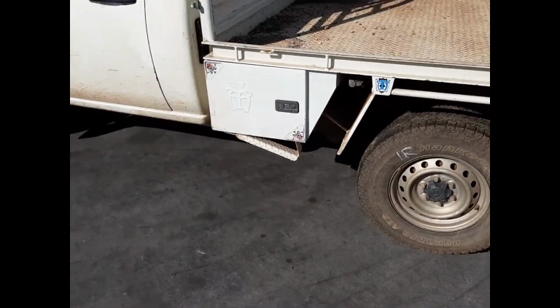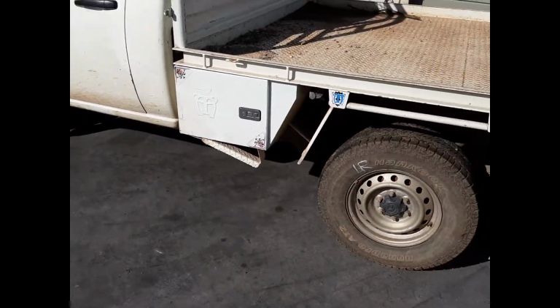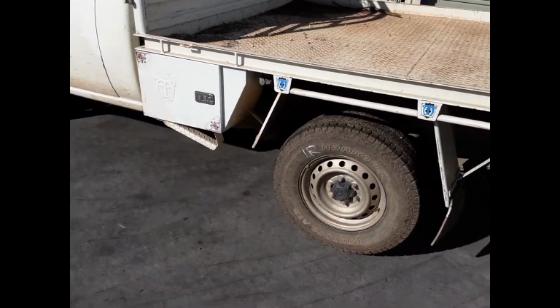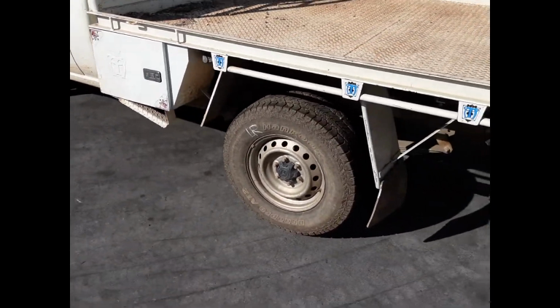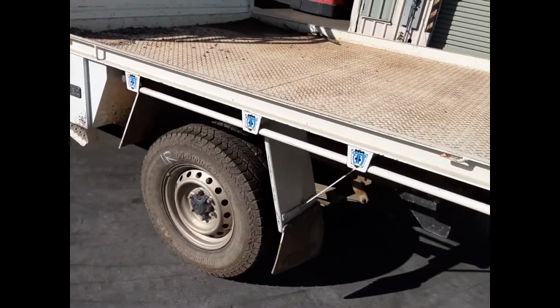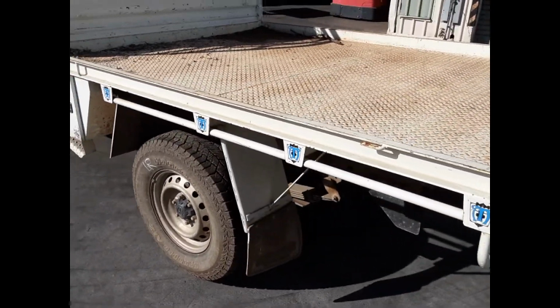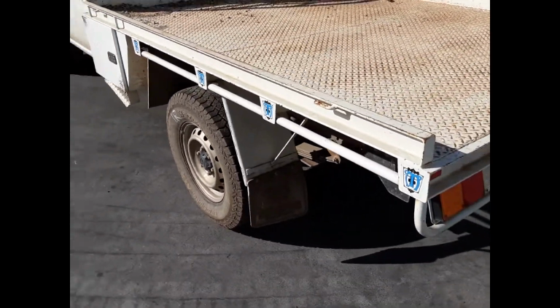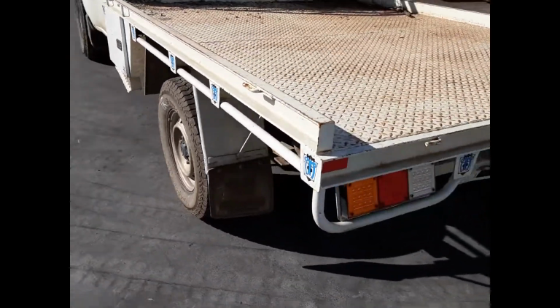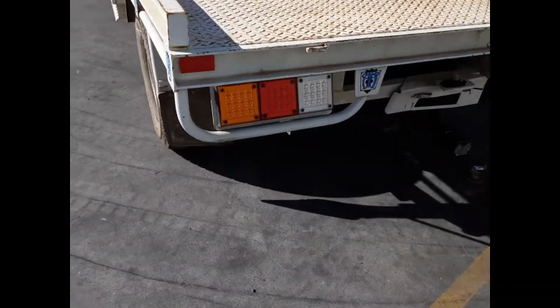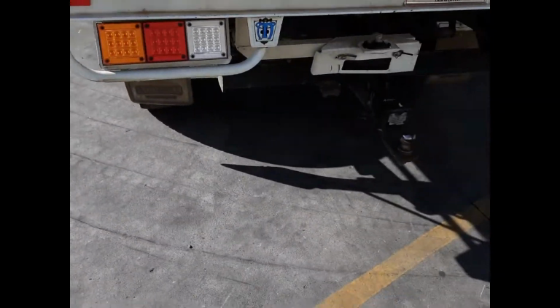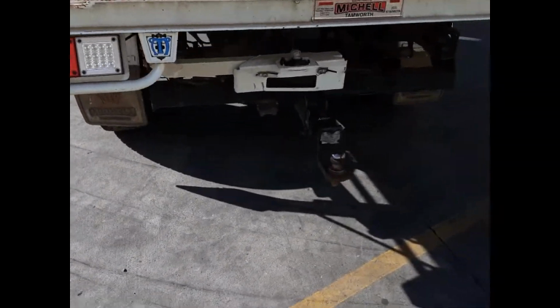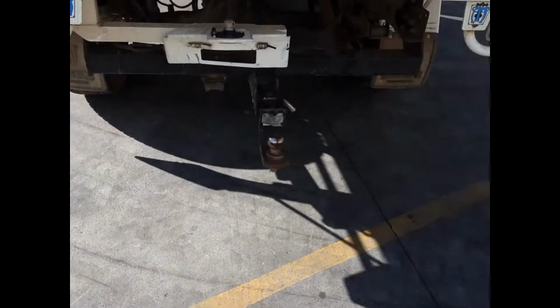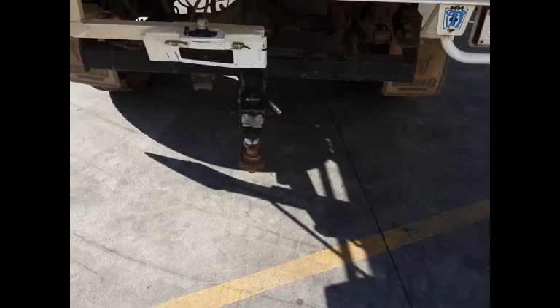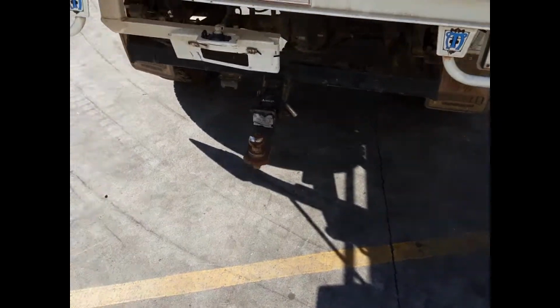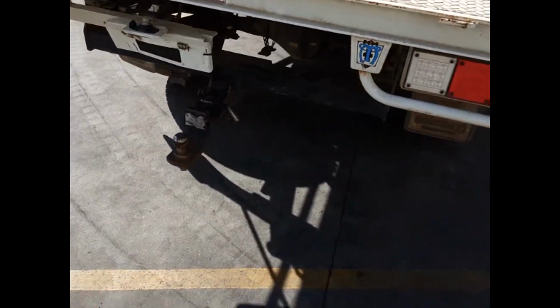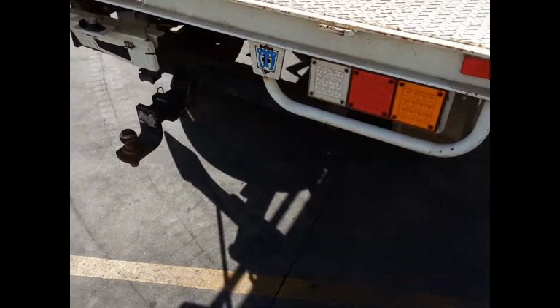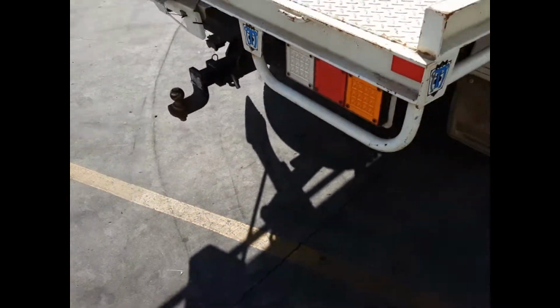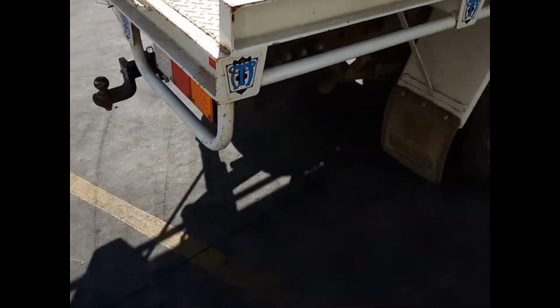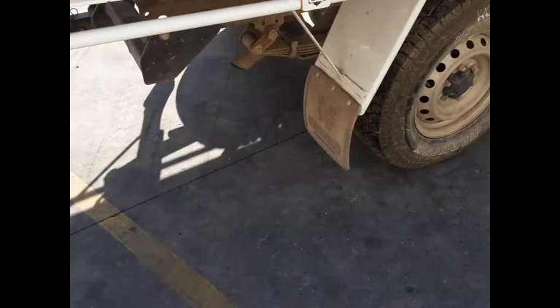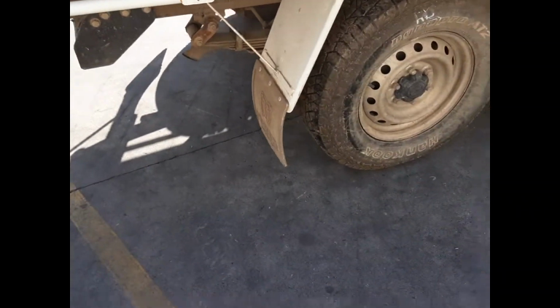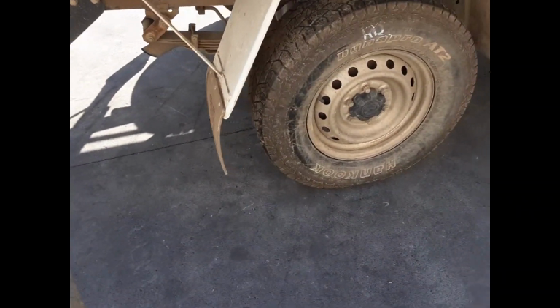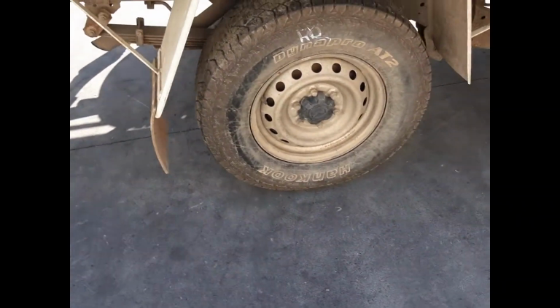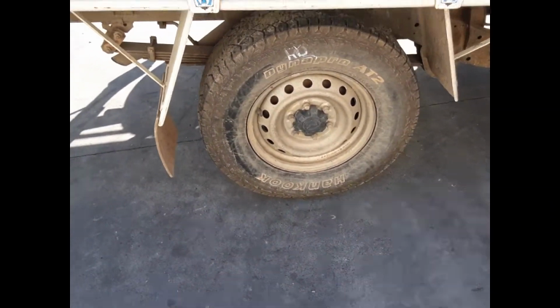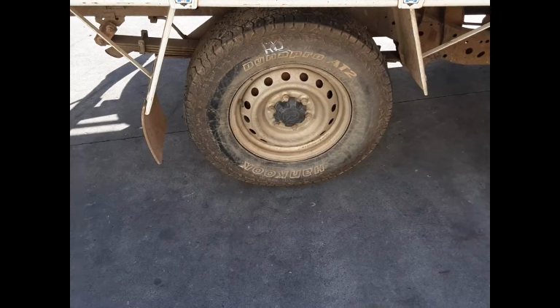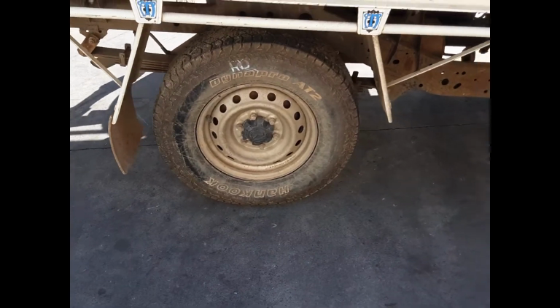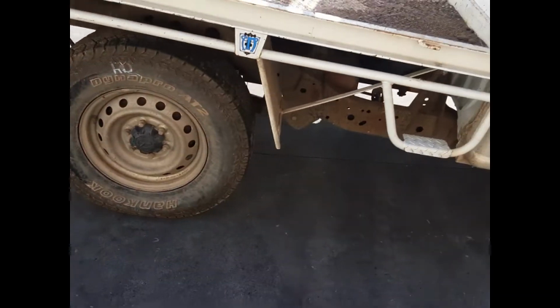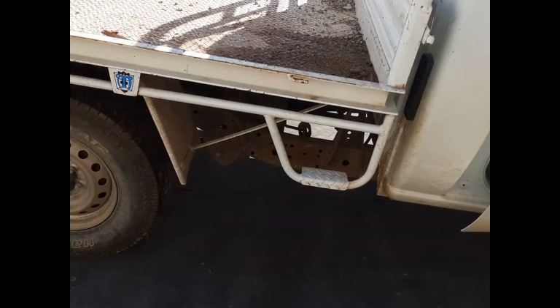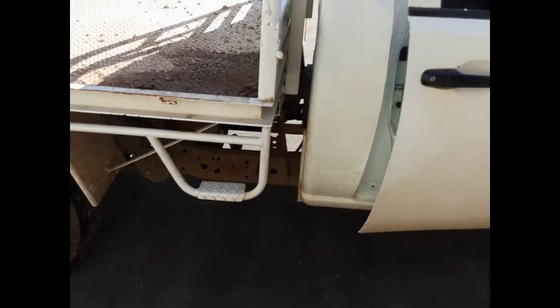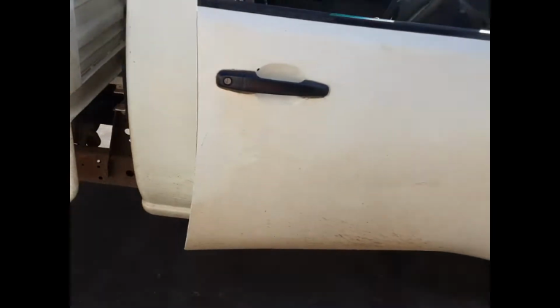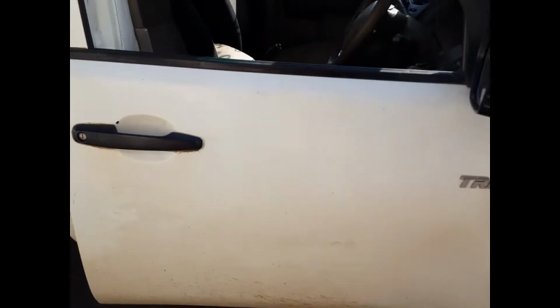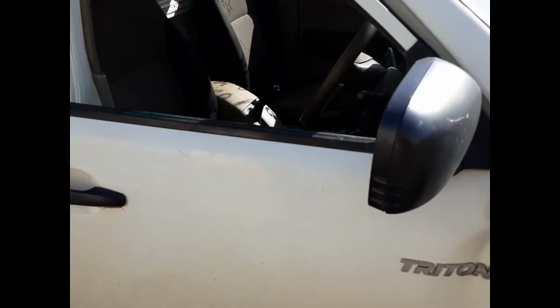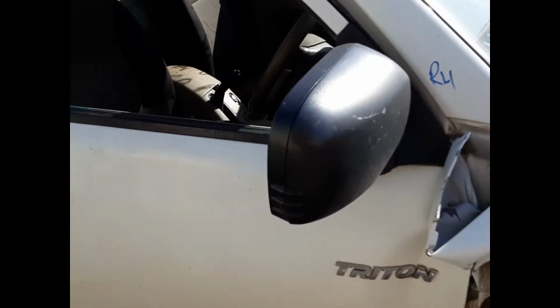It's got an aftermarket steel tray with all bolts and brackets. Vacuum fitted towbar supplied with all bolts, brackets and loom. Right rear 16-inch steel rim with a good tyre, and a right manual door mirror.